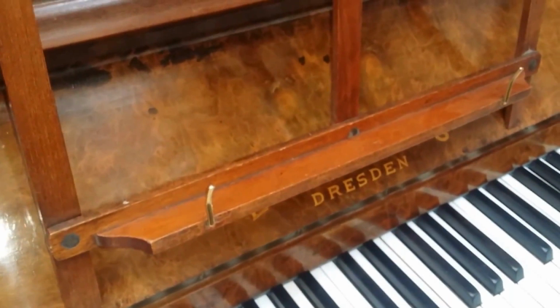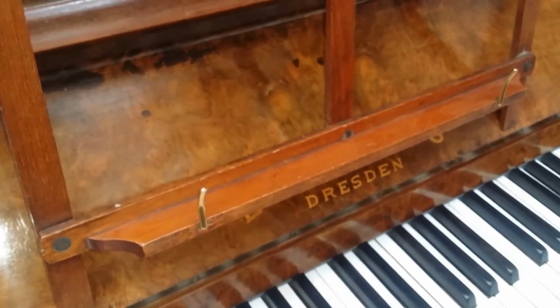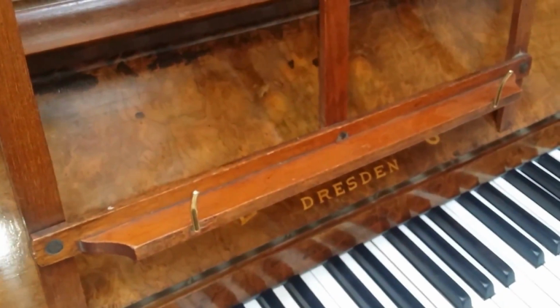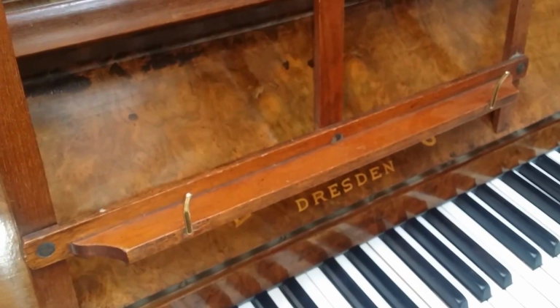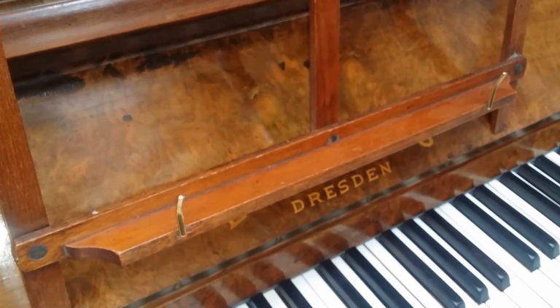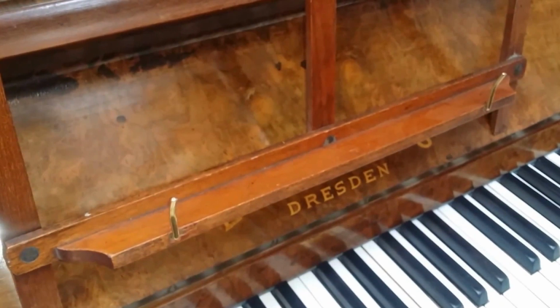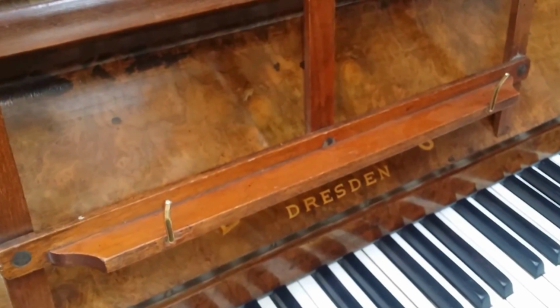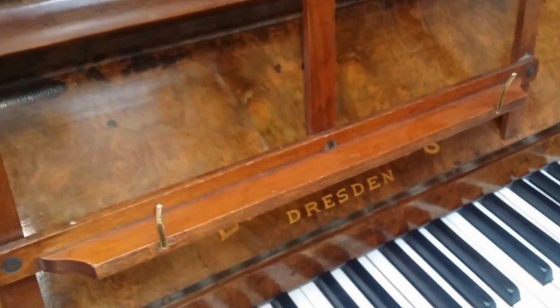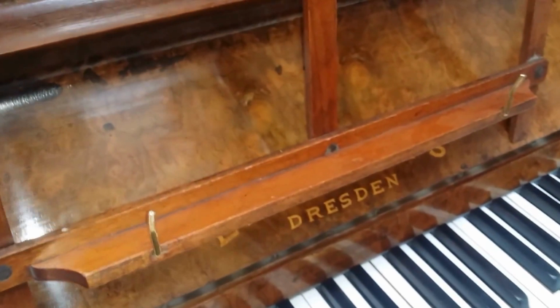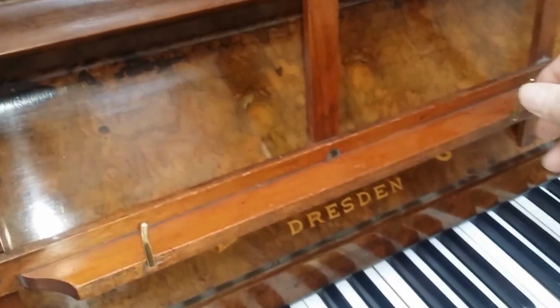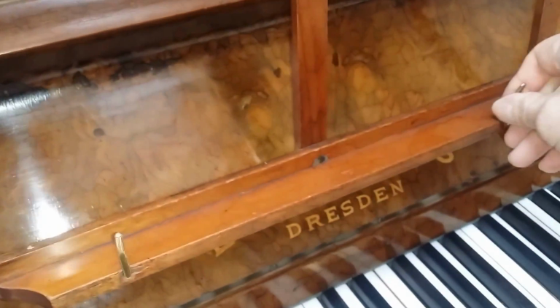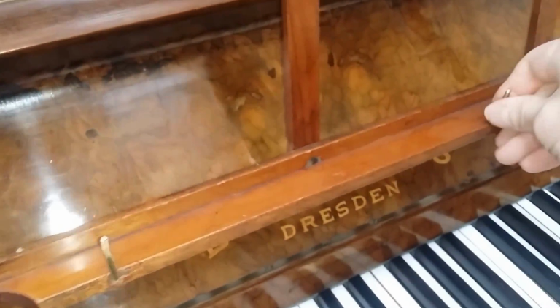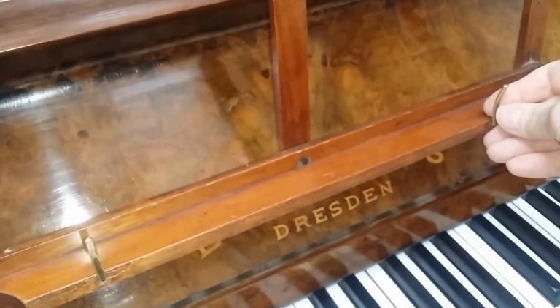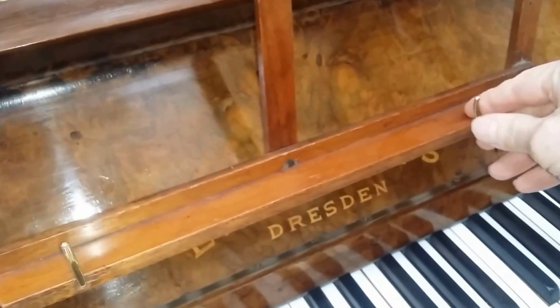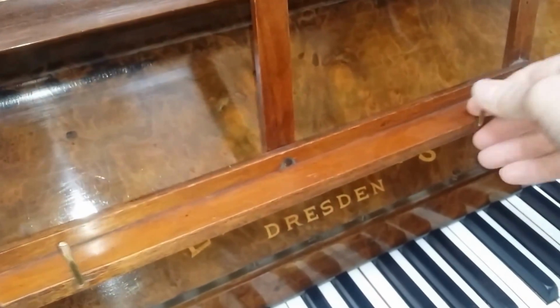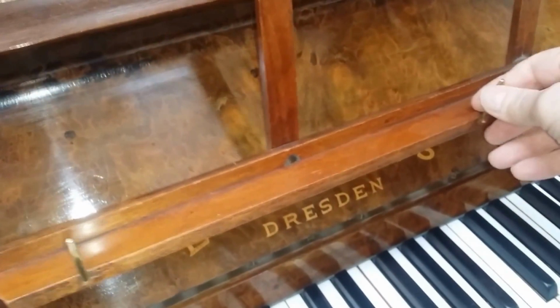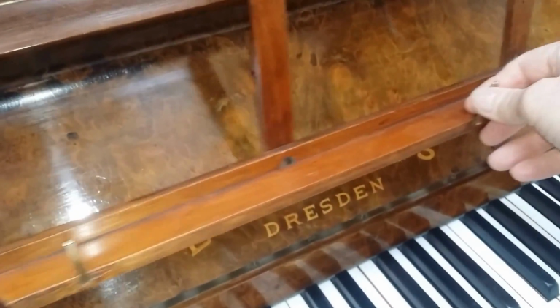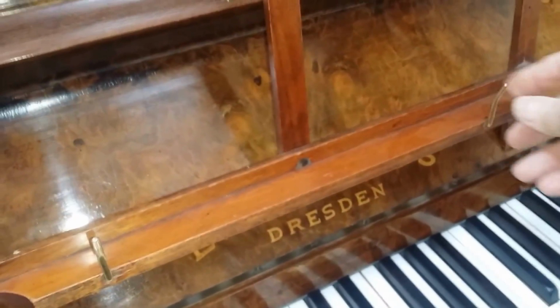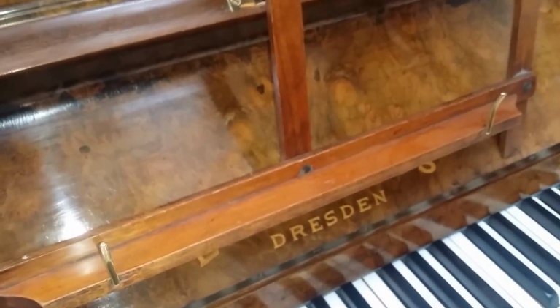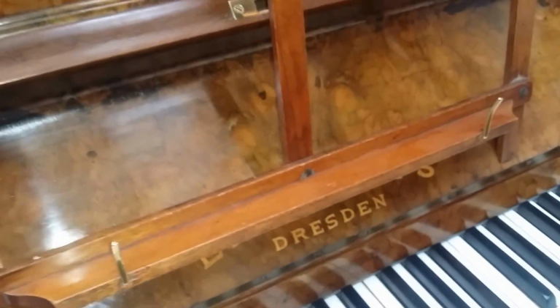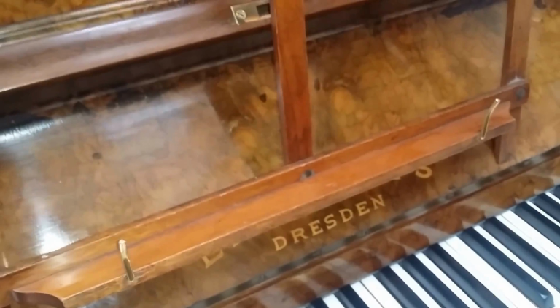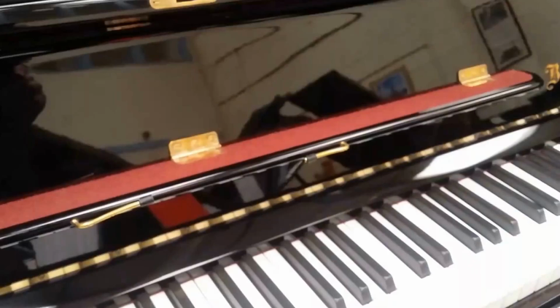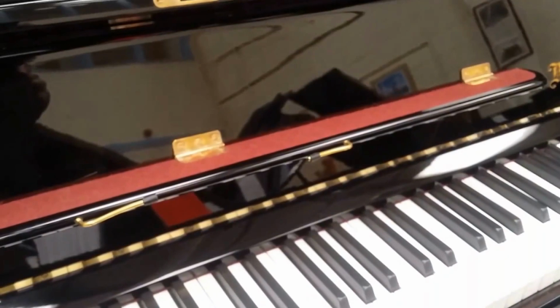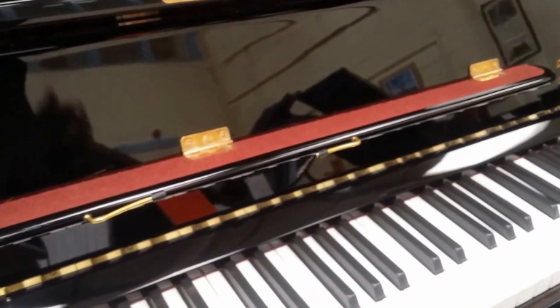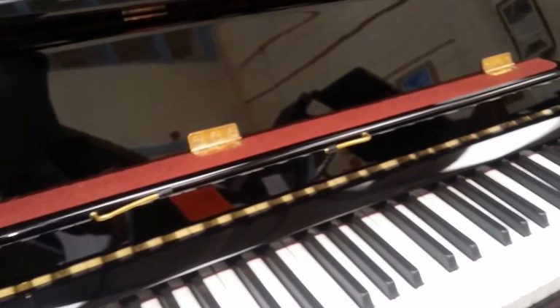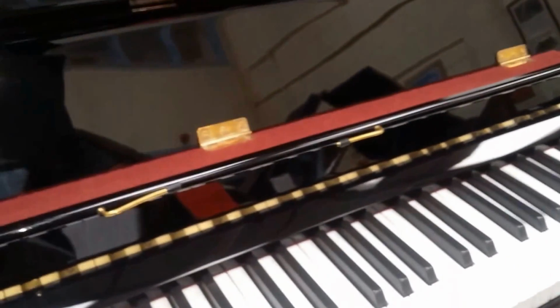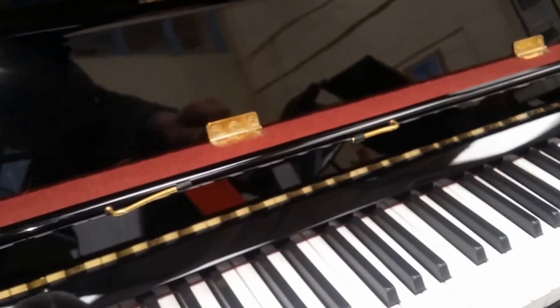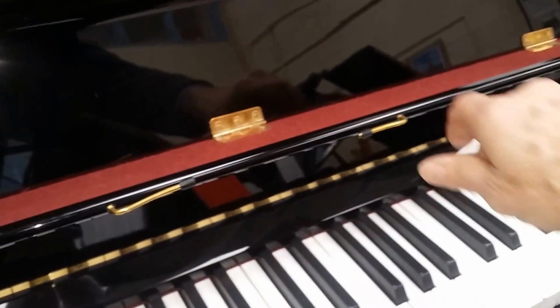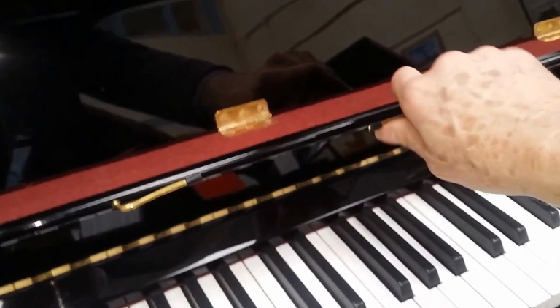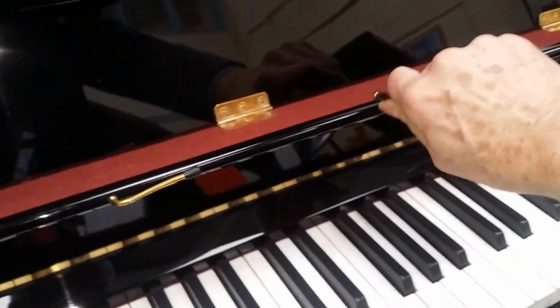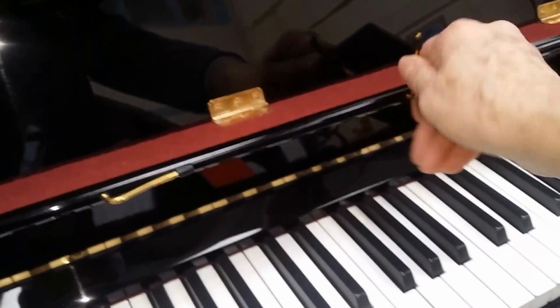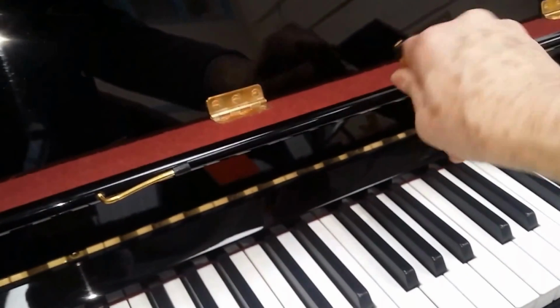Older pianos tend to have book holders on them — nearly all the older pianos do, like these ones that we've fully restored. Here's a modern Bösendorfer which didn't have book holders, but we fitted them on.